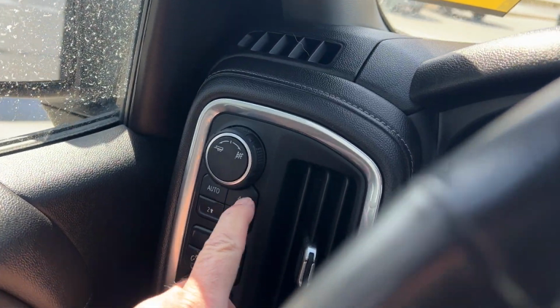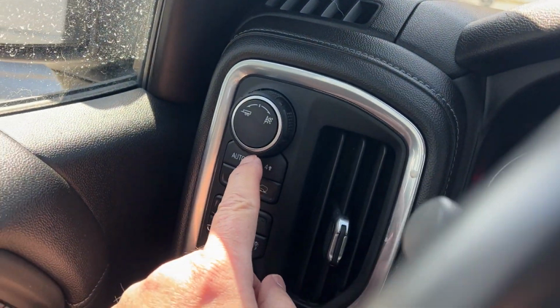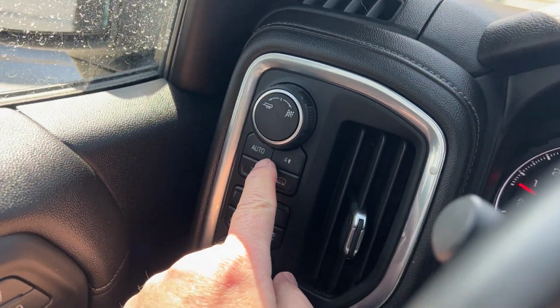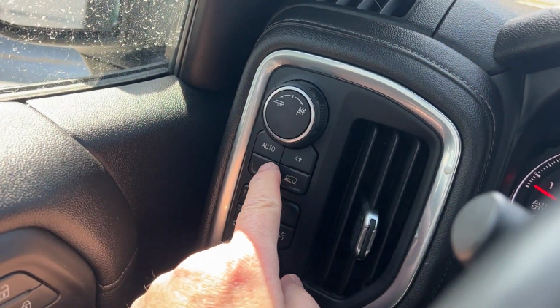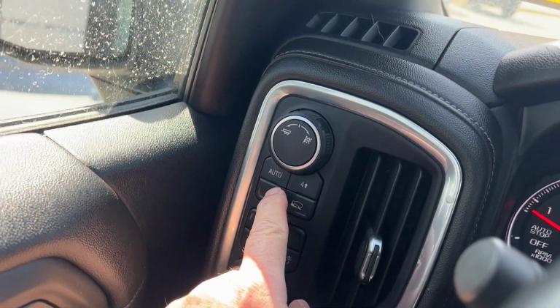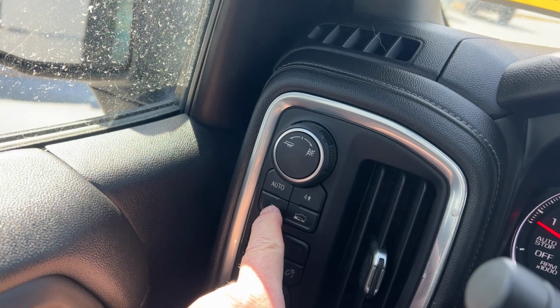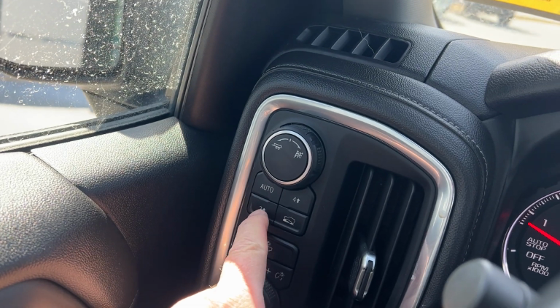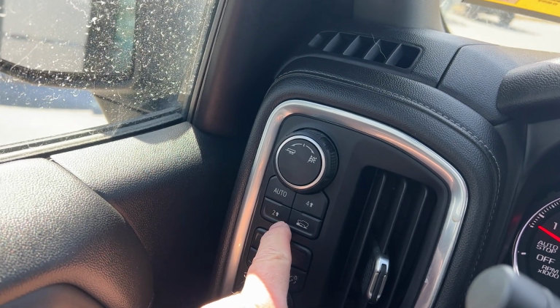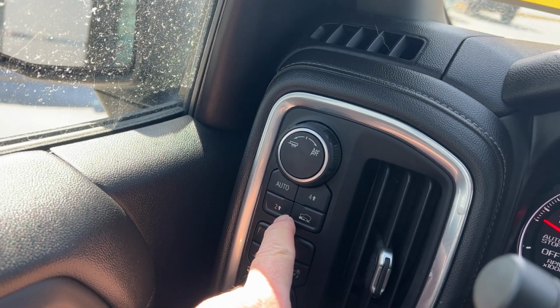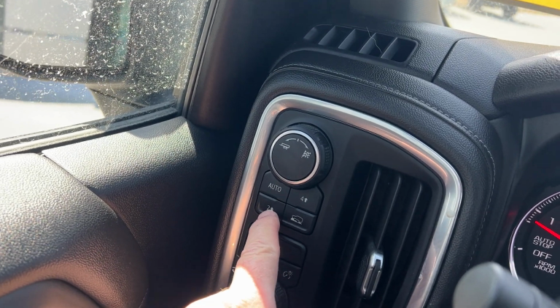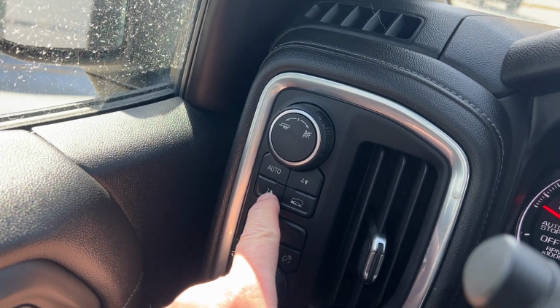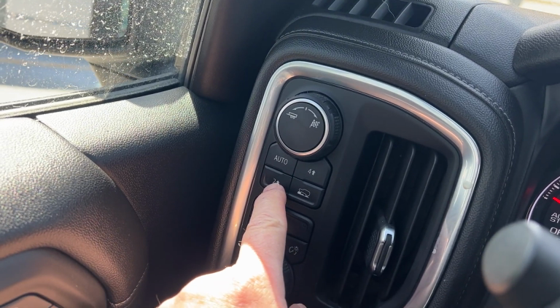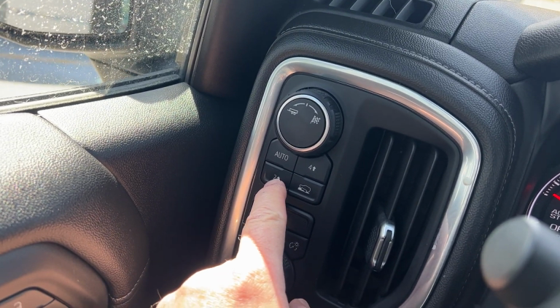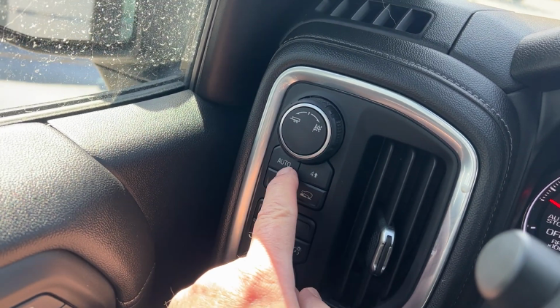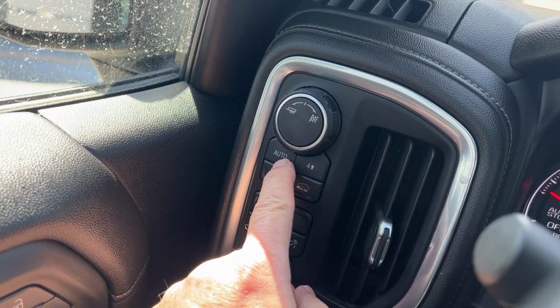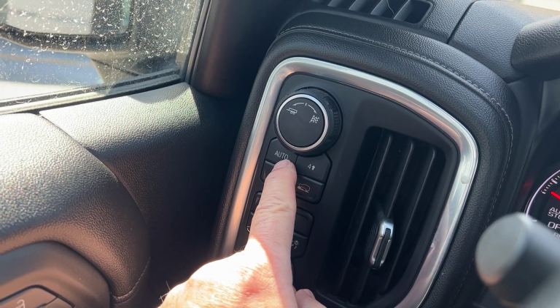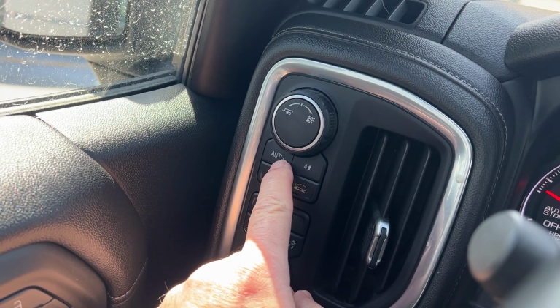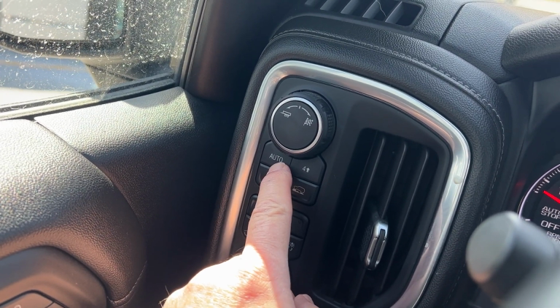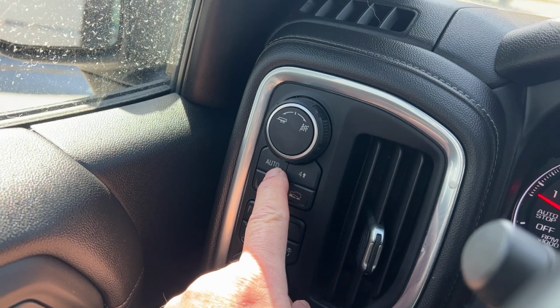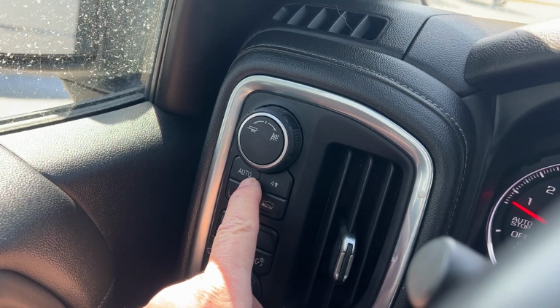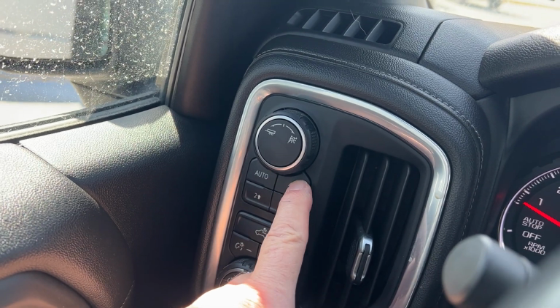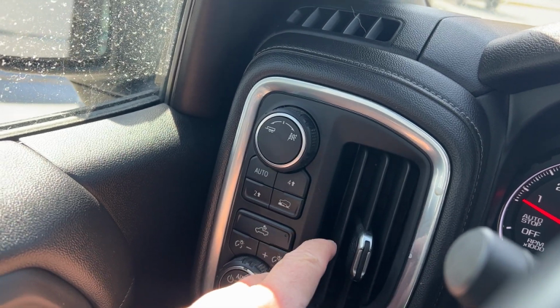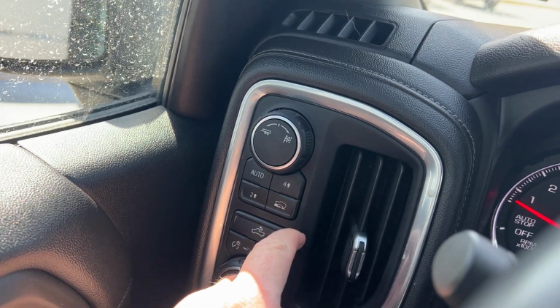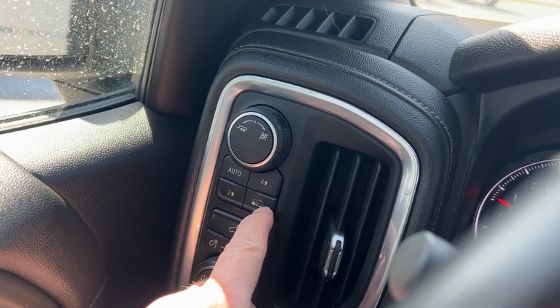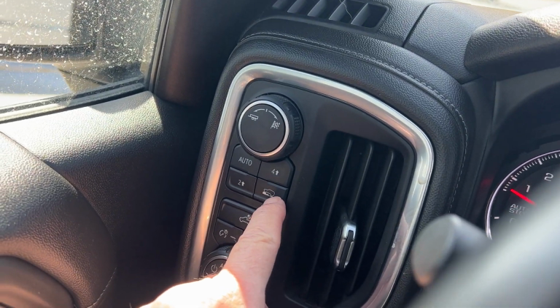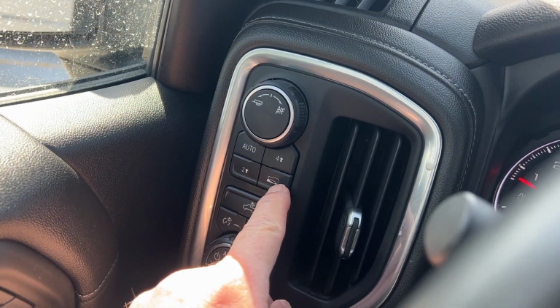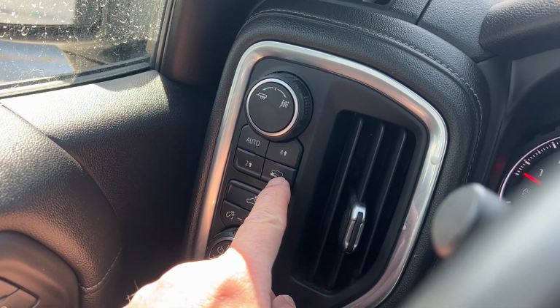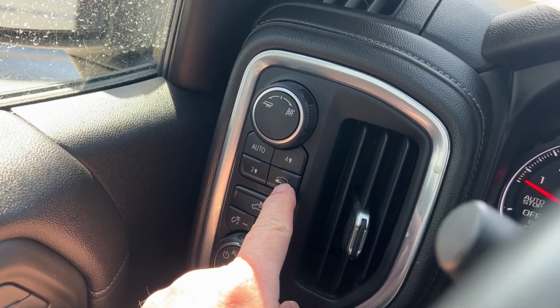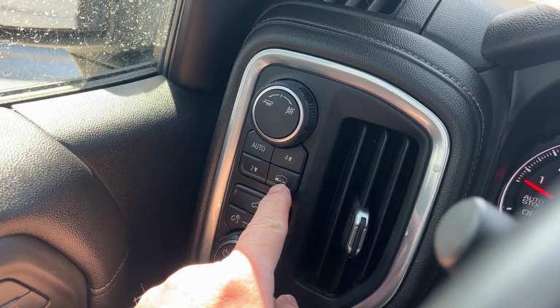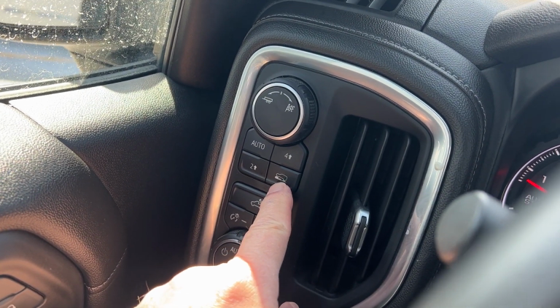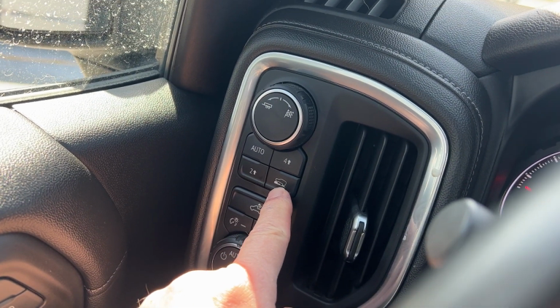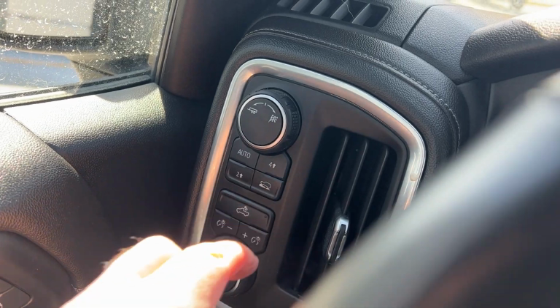Now this has your Auto Track four-wheel drive system. In rear-wheel drive, Auto mode kicks in back and forth, and you have four-high. This doesn't have a four-low but it does have a creeper mode which is similar to four-low.